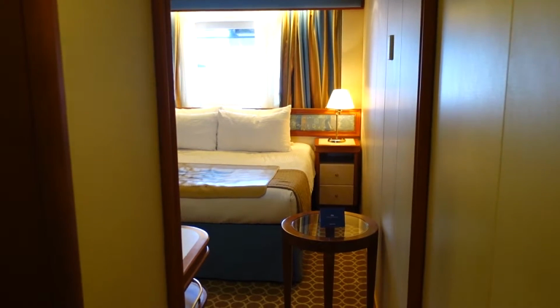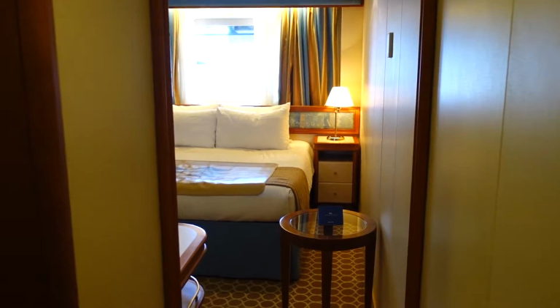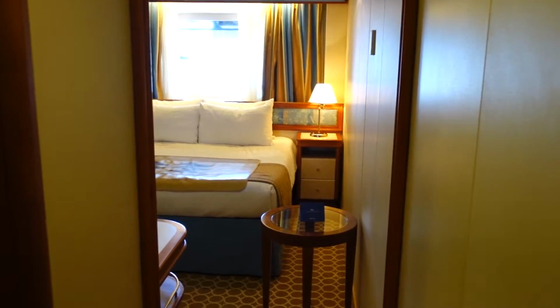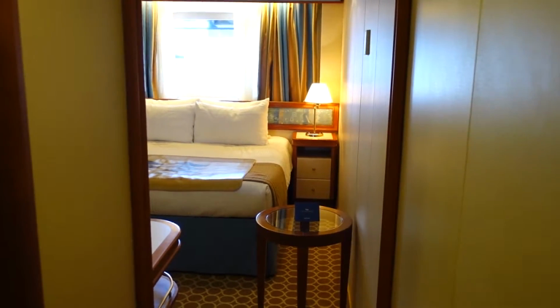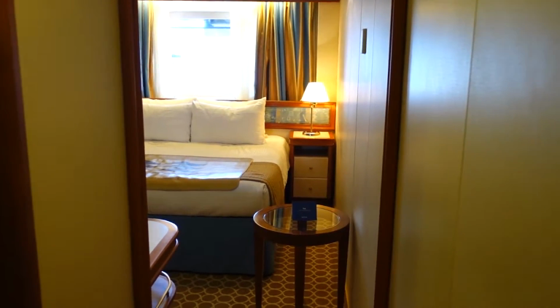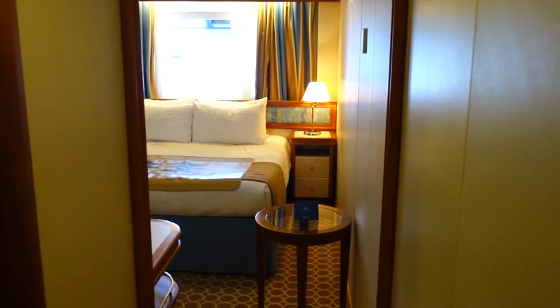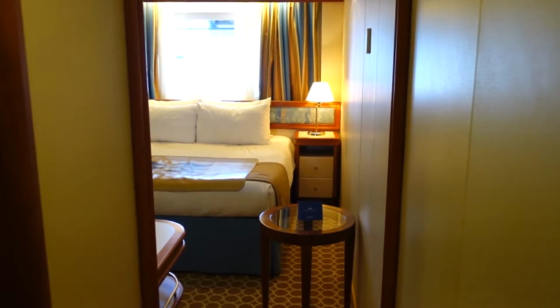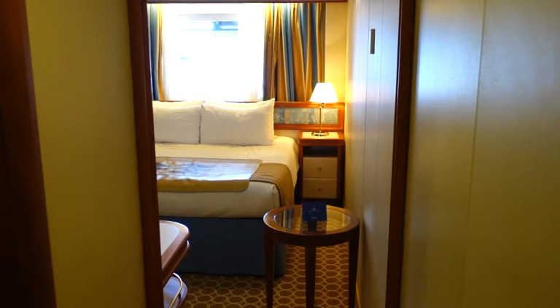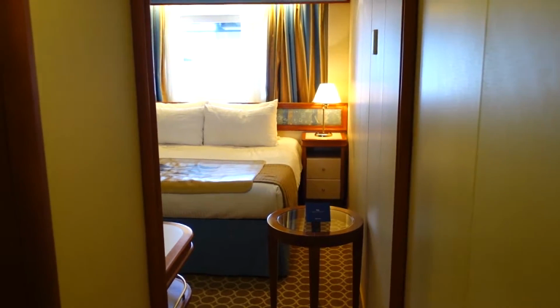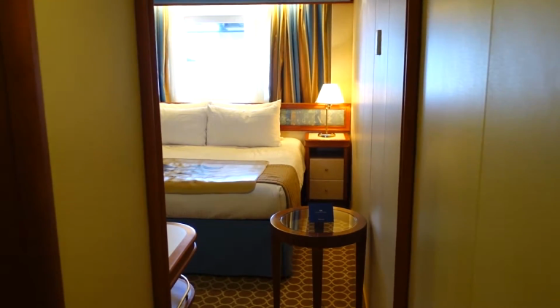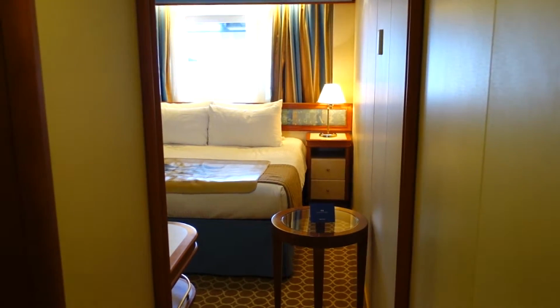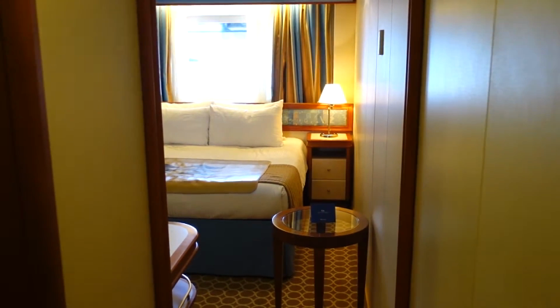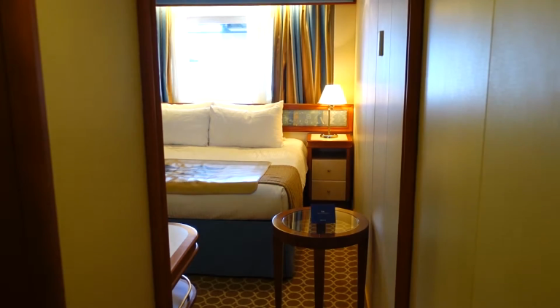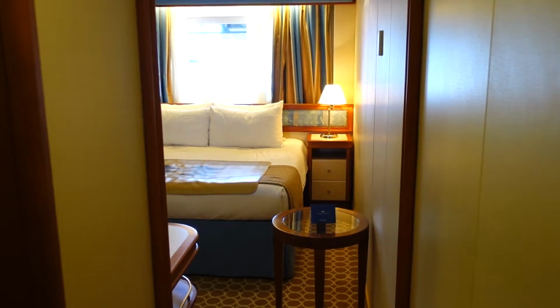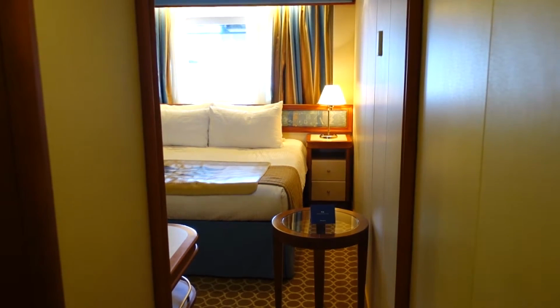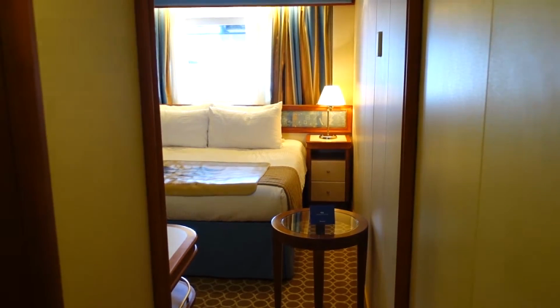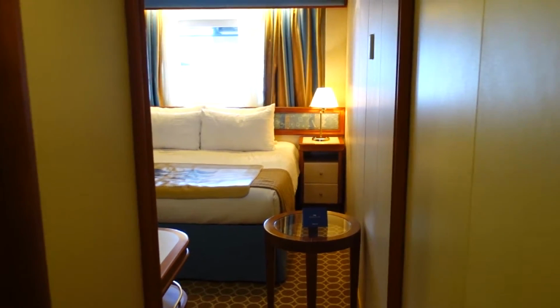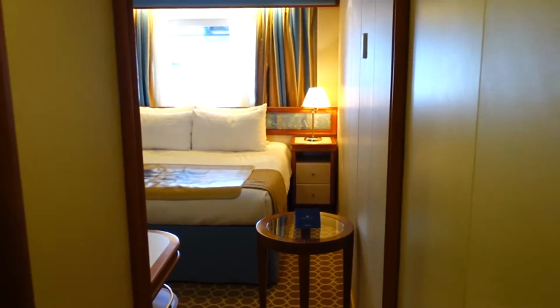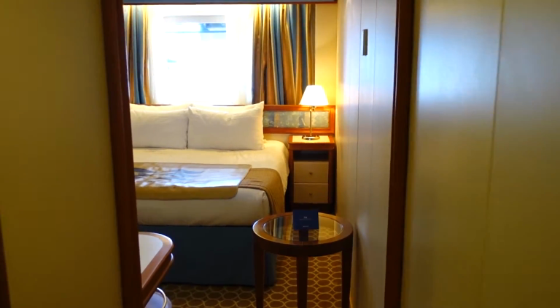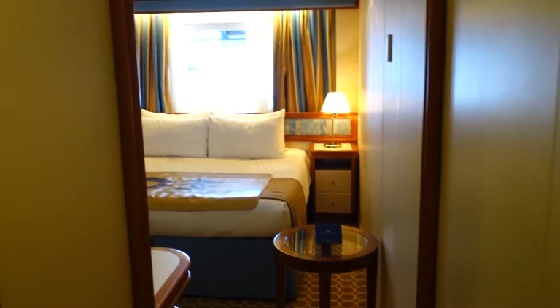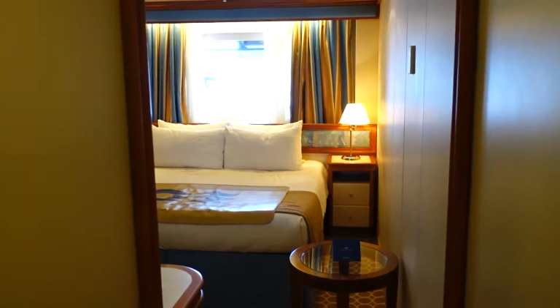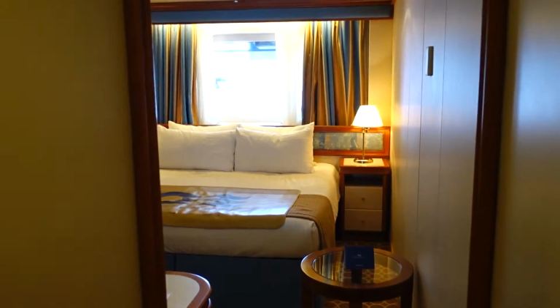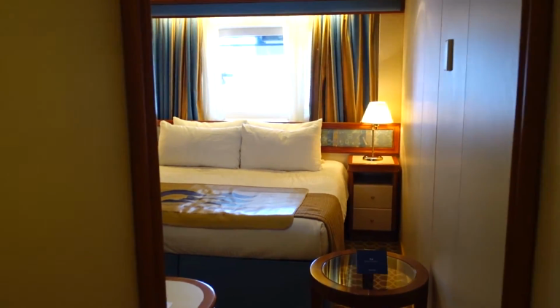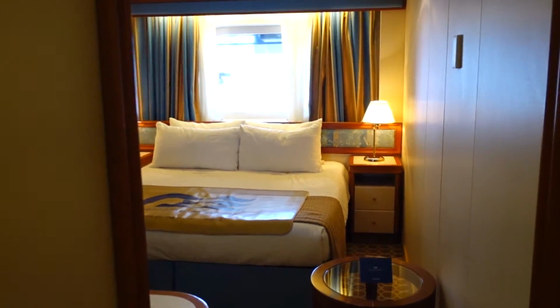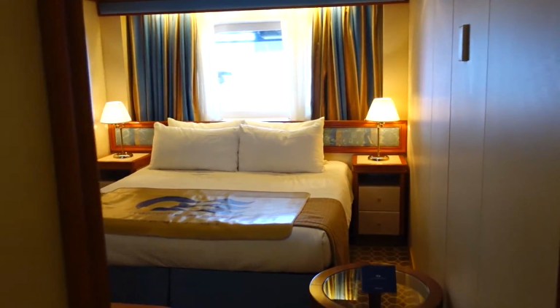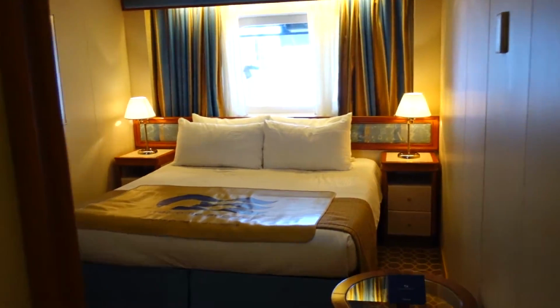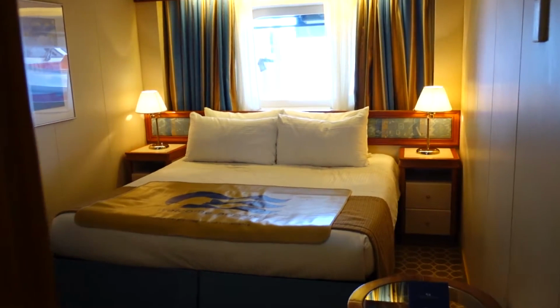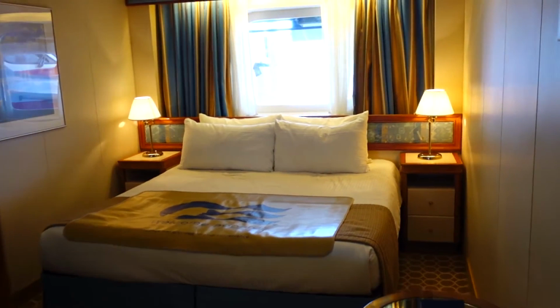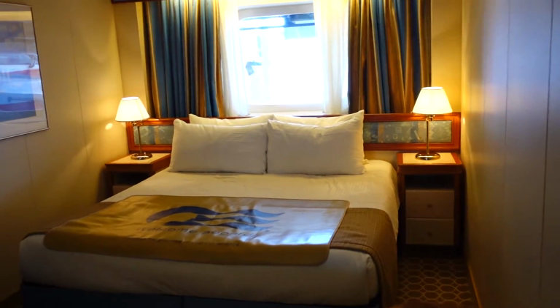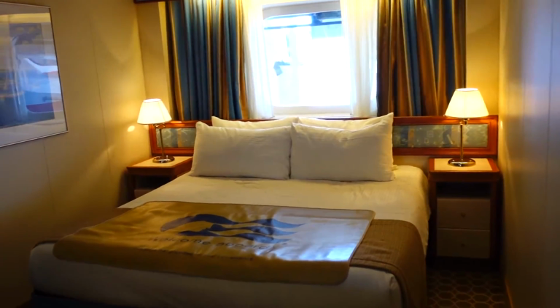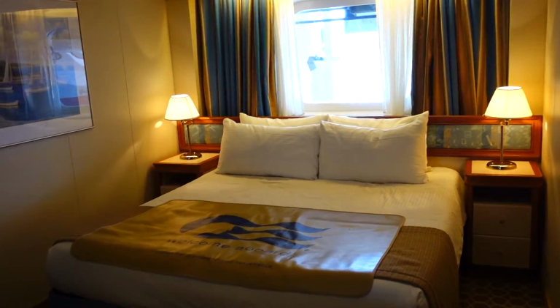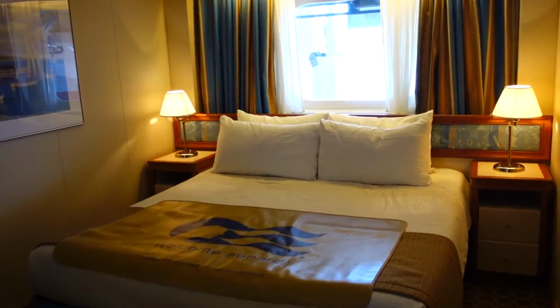Here's a room on the Diamond Princess that has an attractive outside view. As we walk into the main room, it's quite sizable.